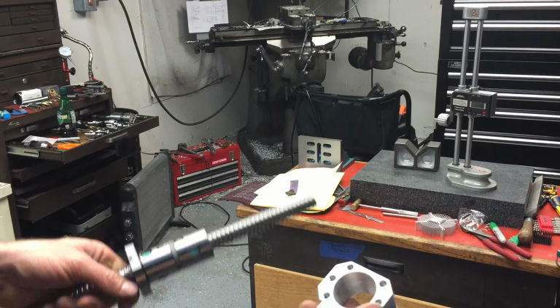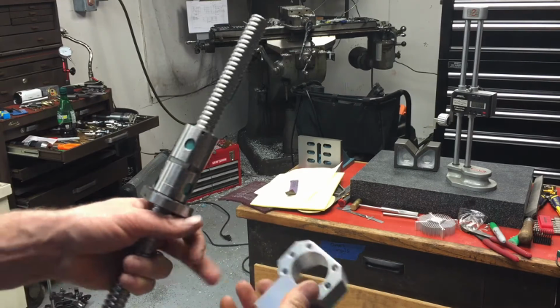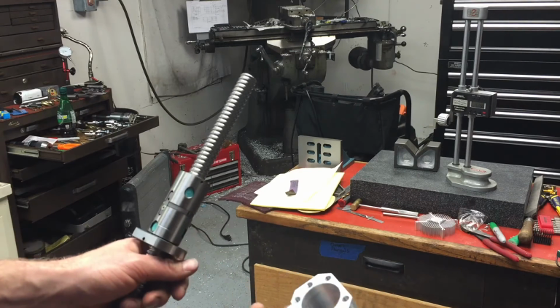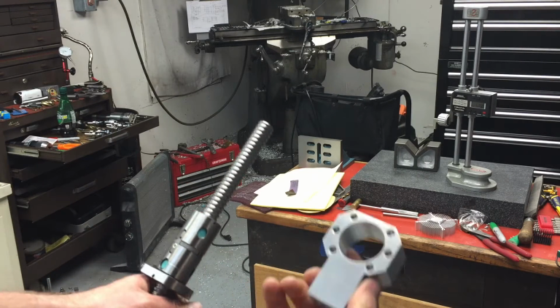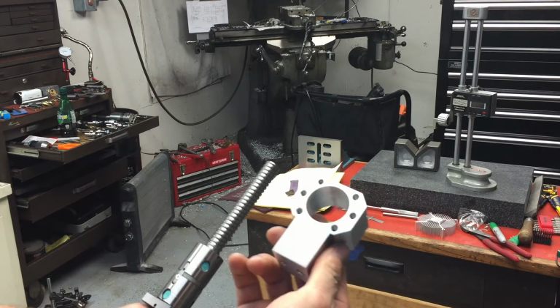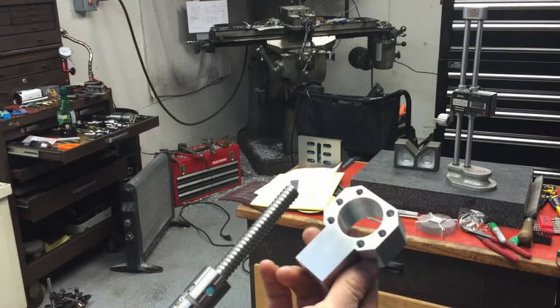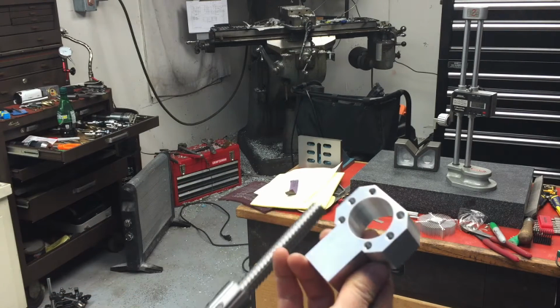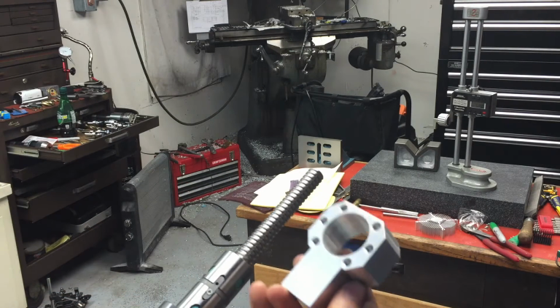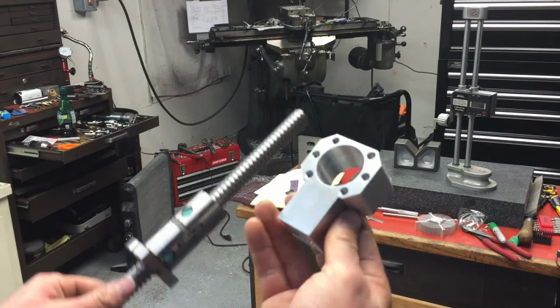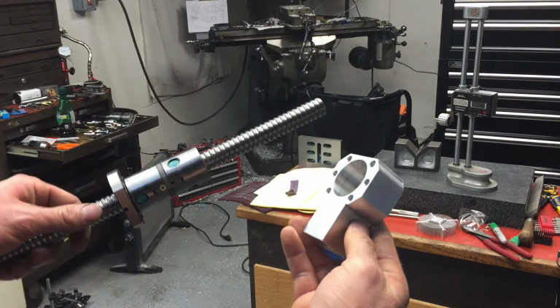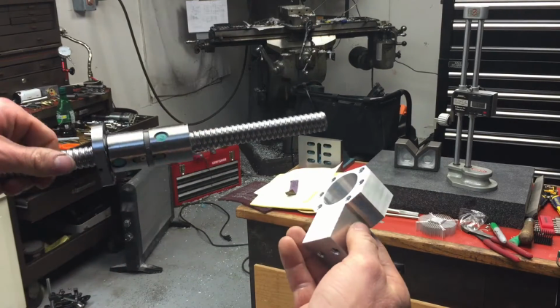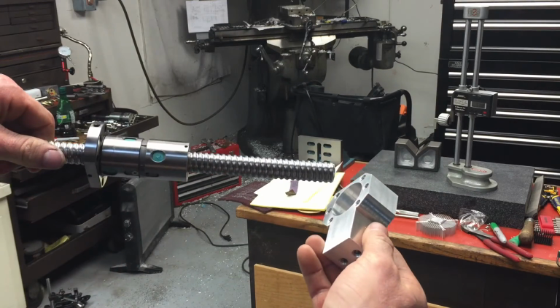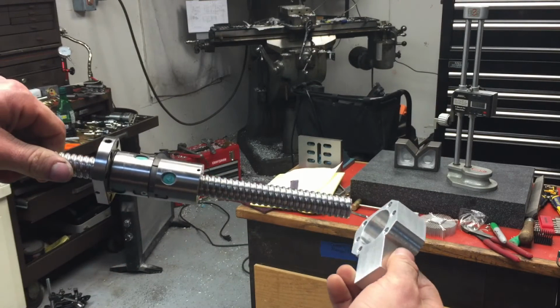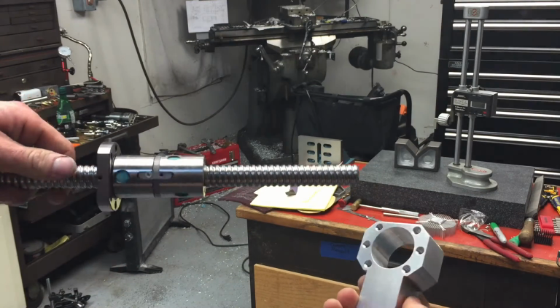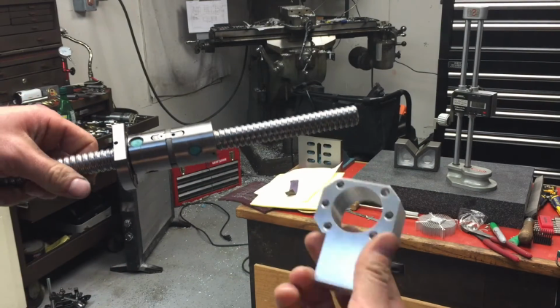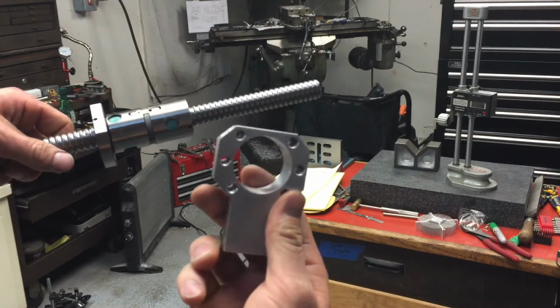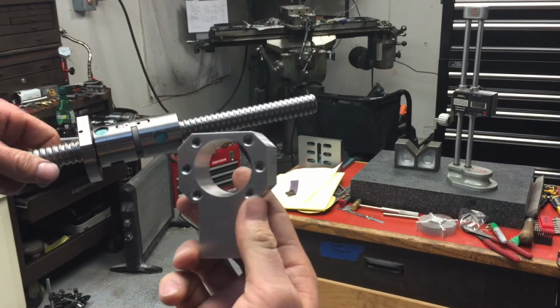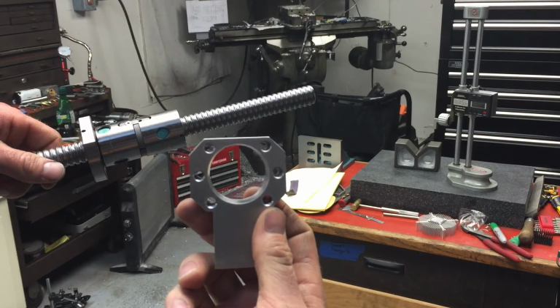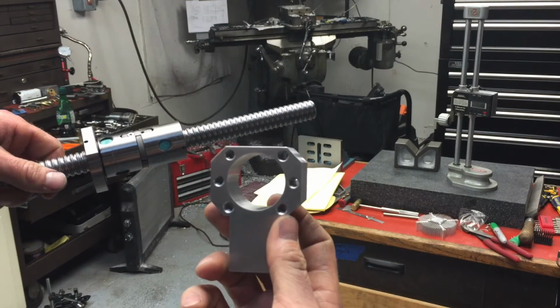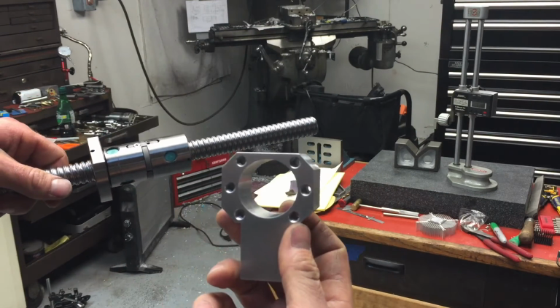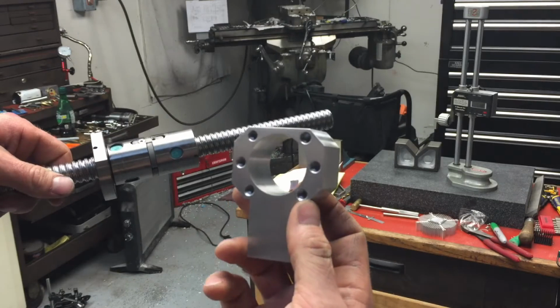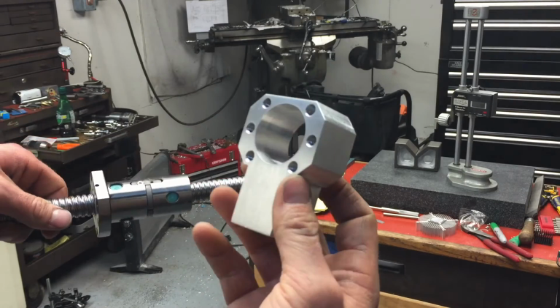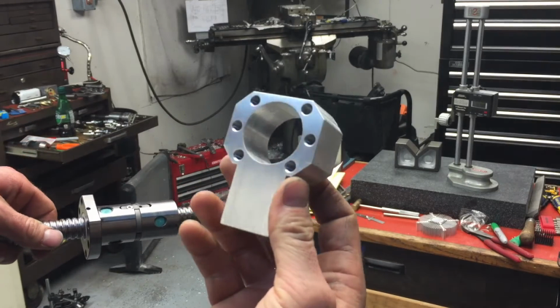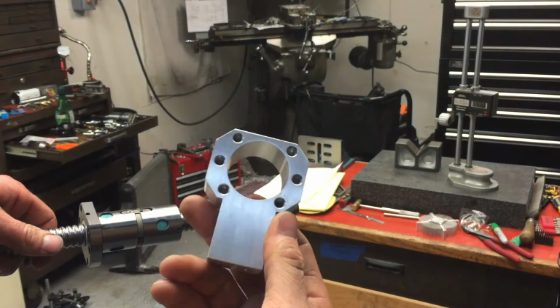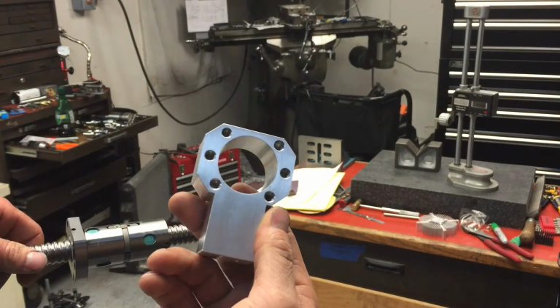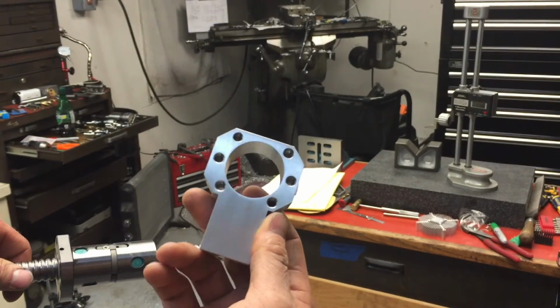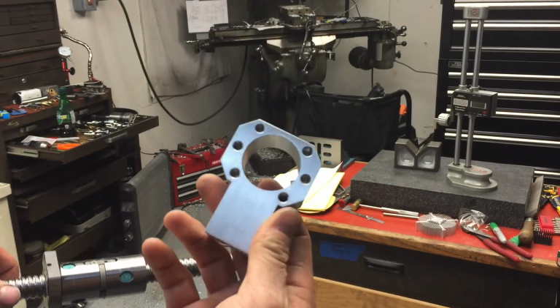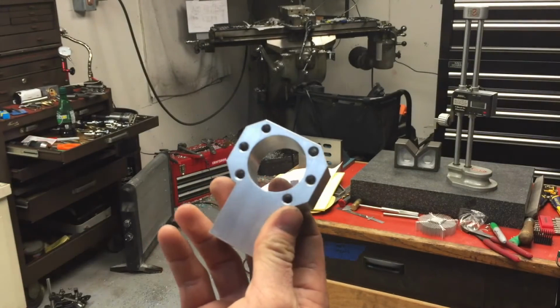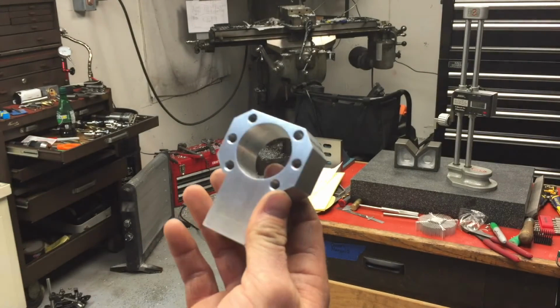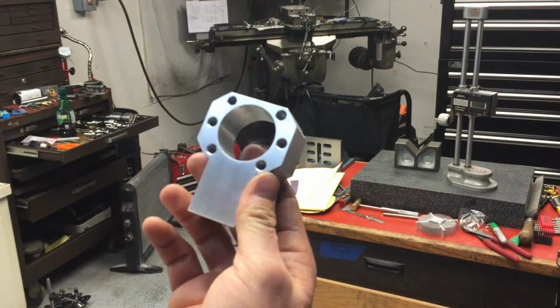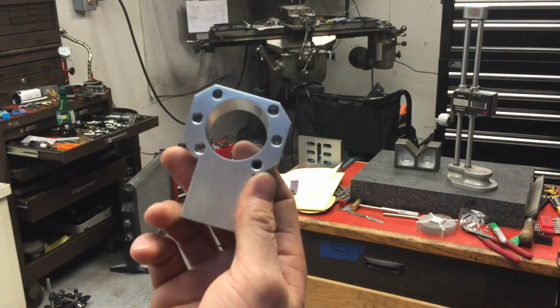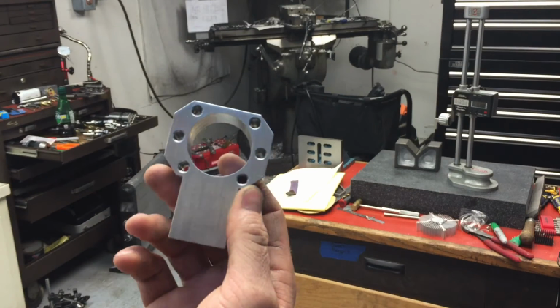All right, so this is the Z-axis ball nut mount. I opted for the six holes — I guess you only need four, but I figured I'd do them all.